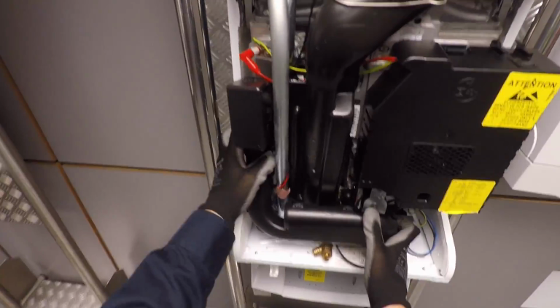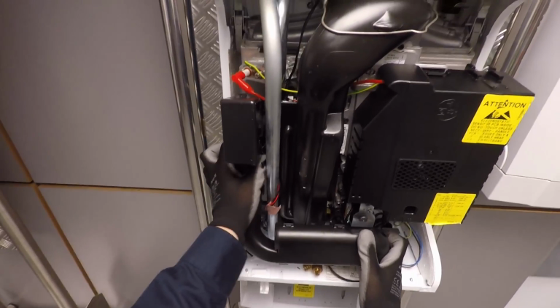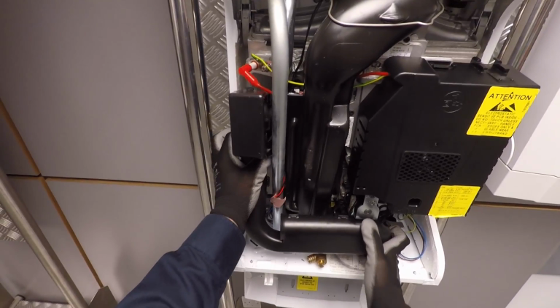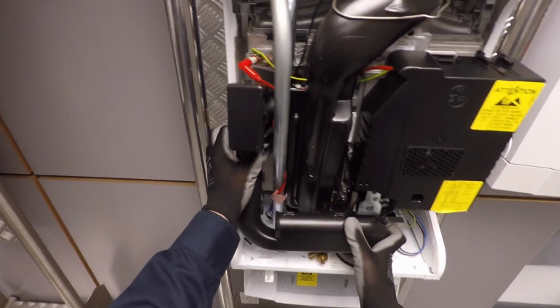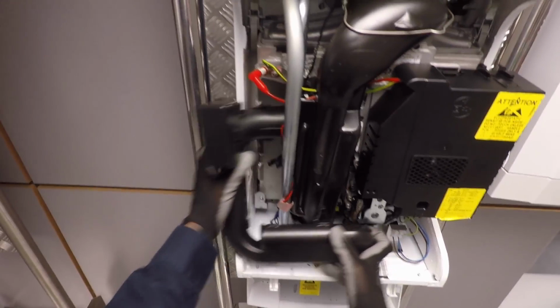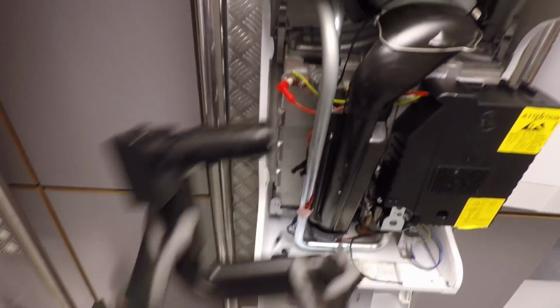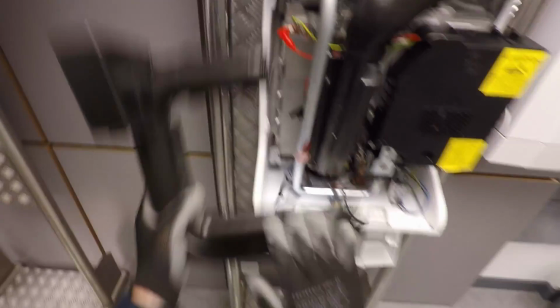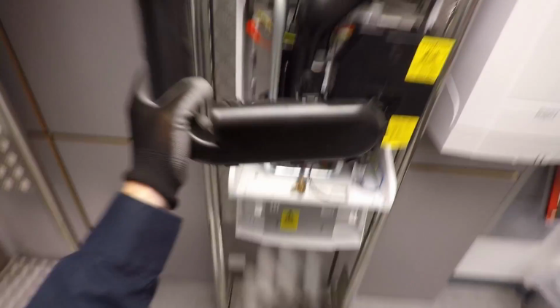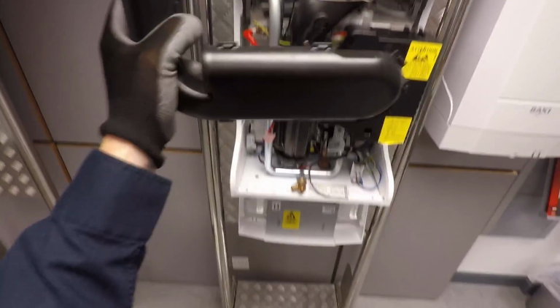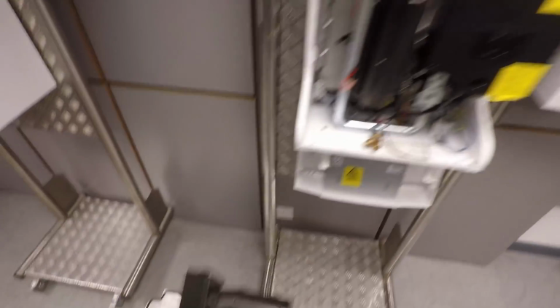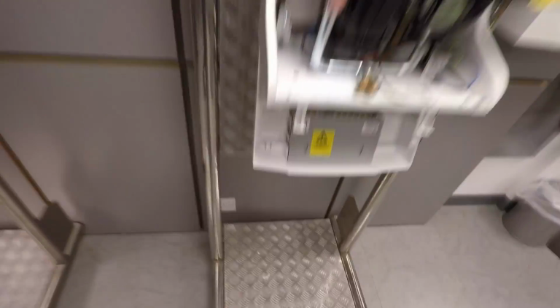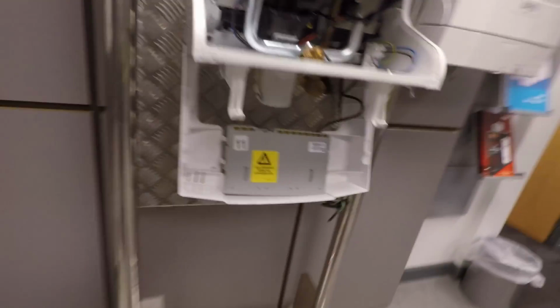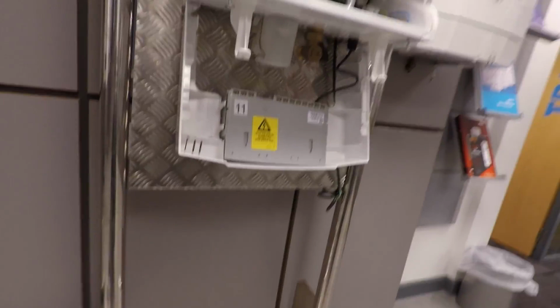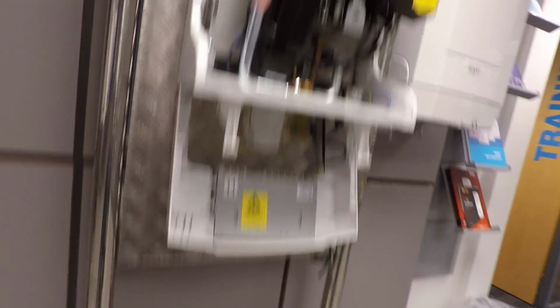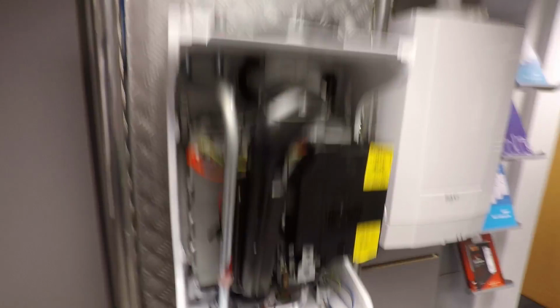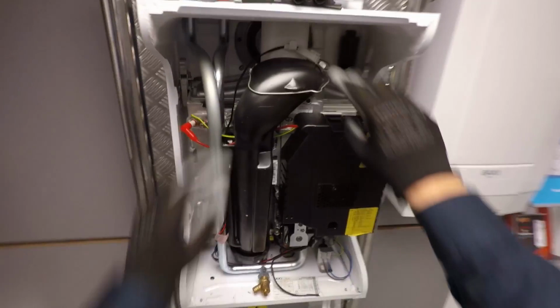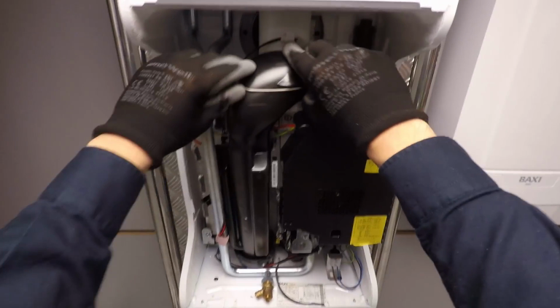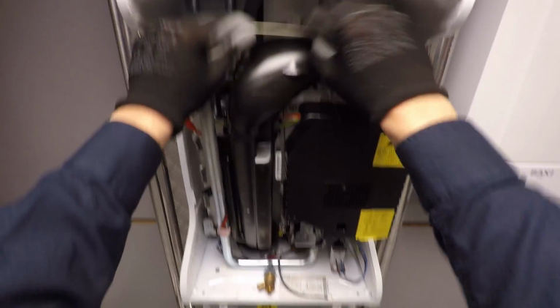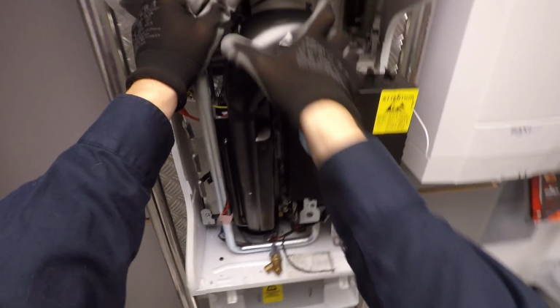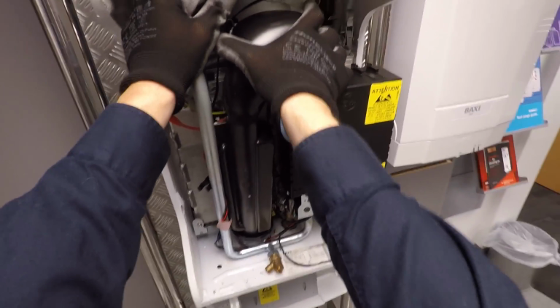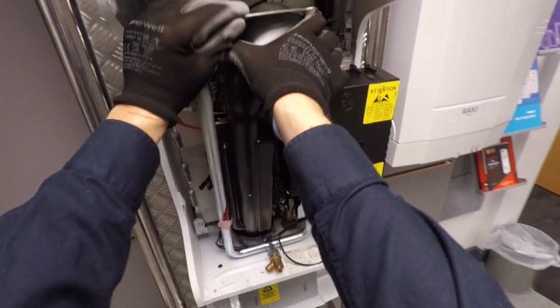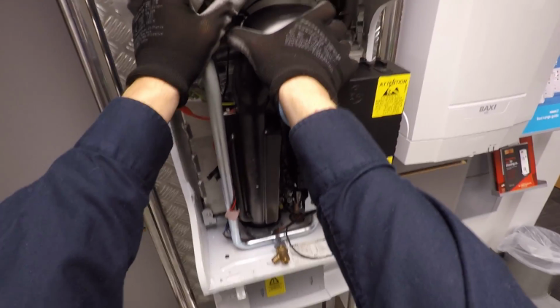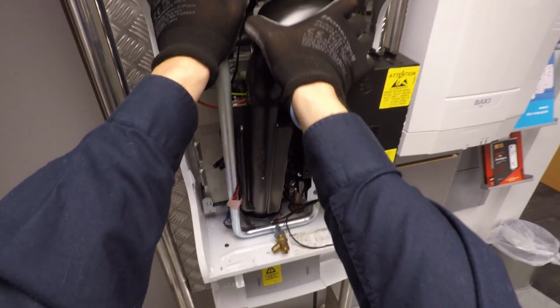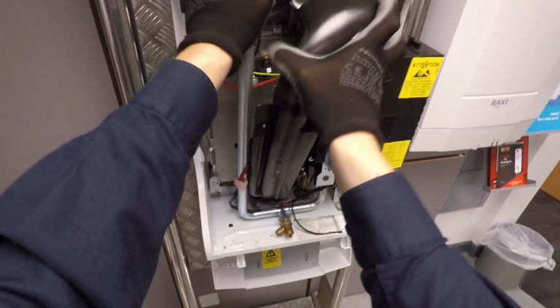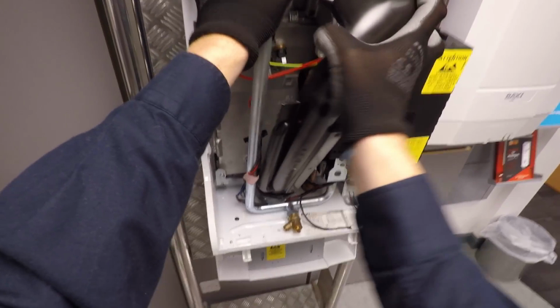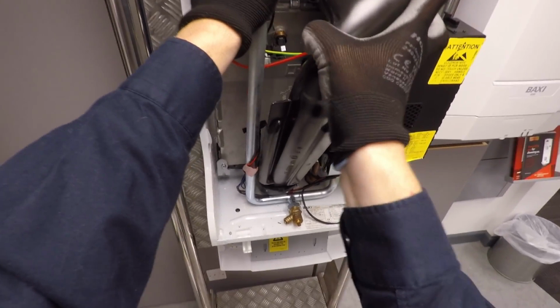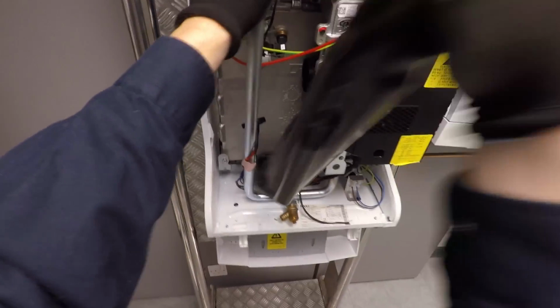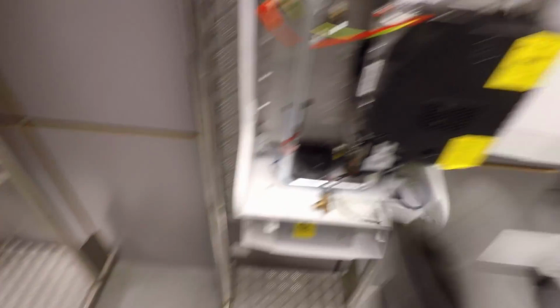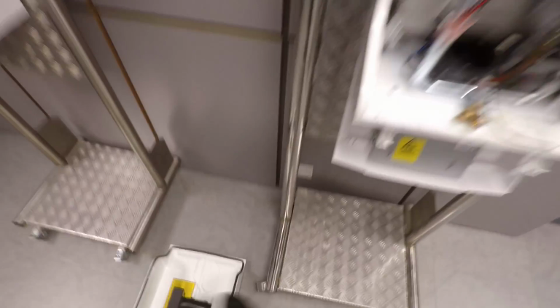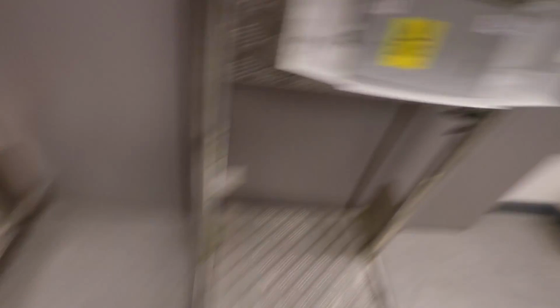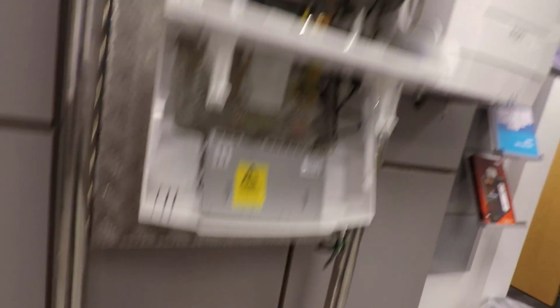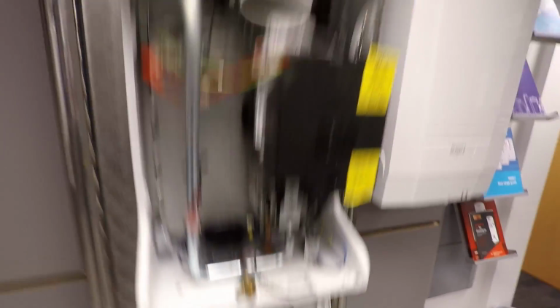Let's take off the air box here — that makes the boiler even quieter as well. Next we'll grab our flue tube; all we need to do is pop that catch up, pull them towards us, take them out, and pop them down.